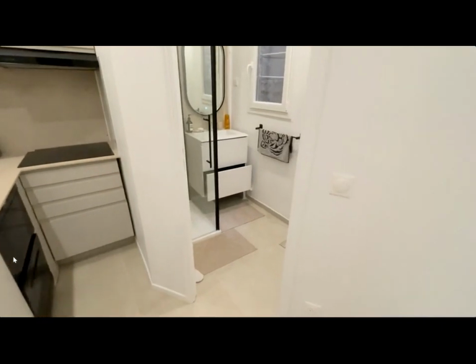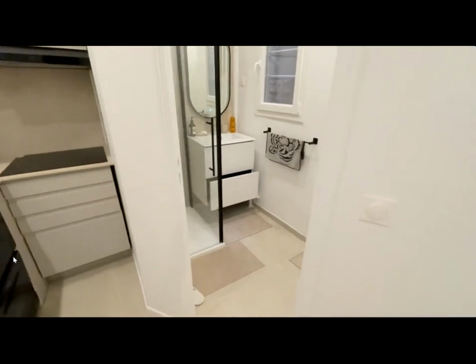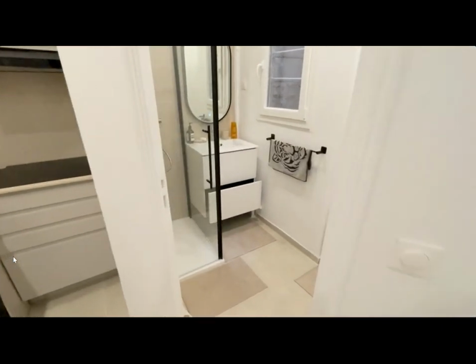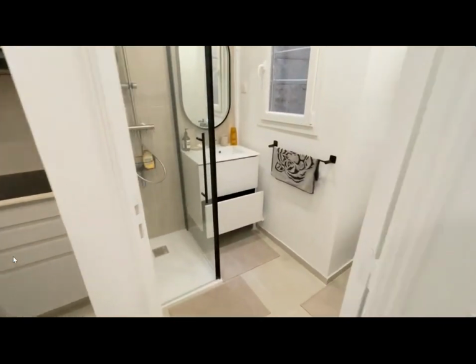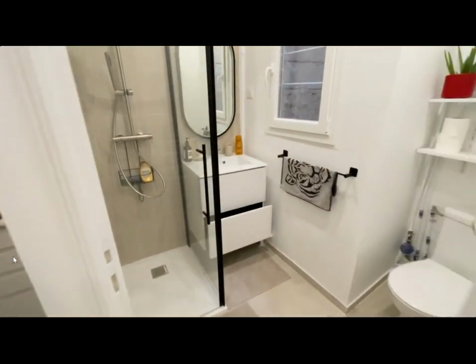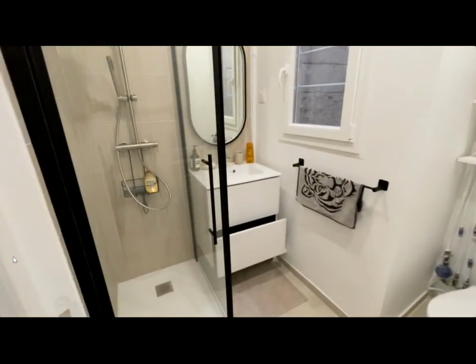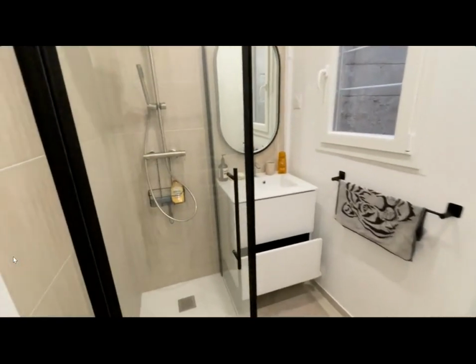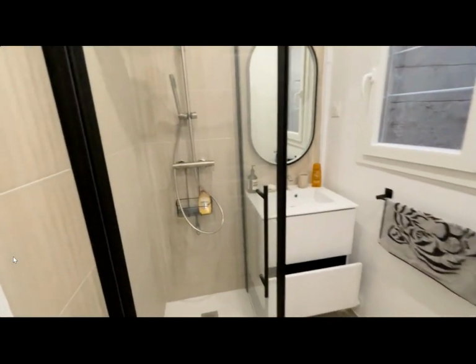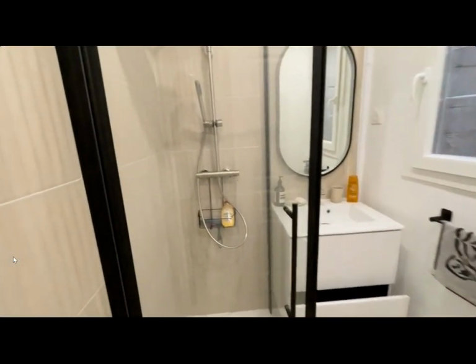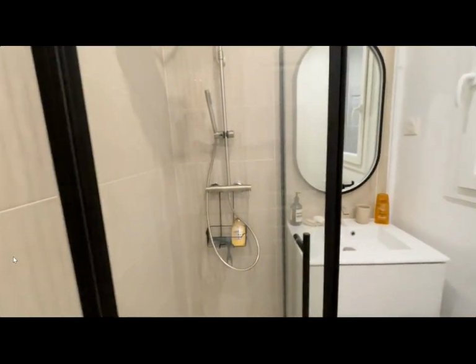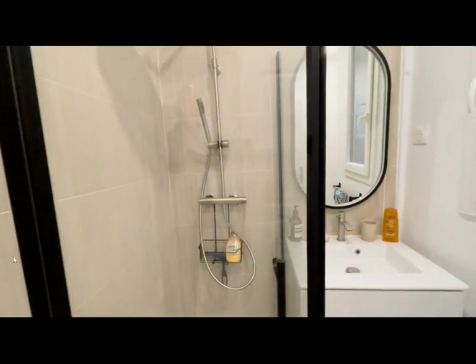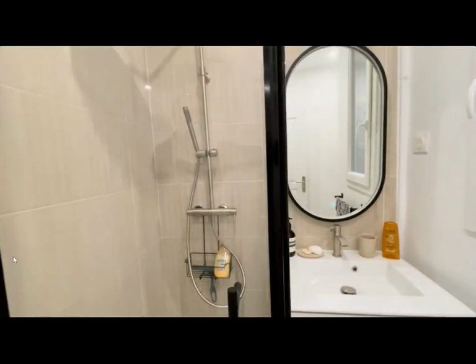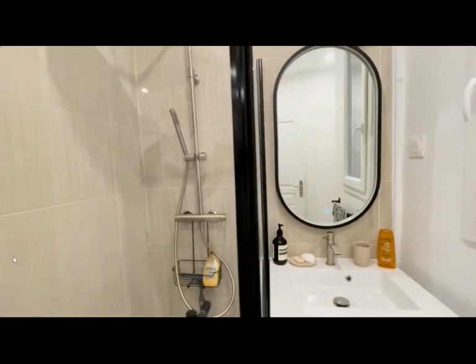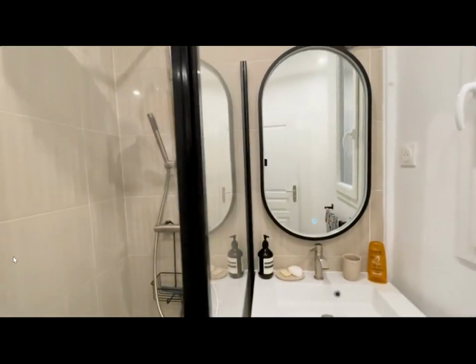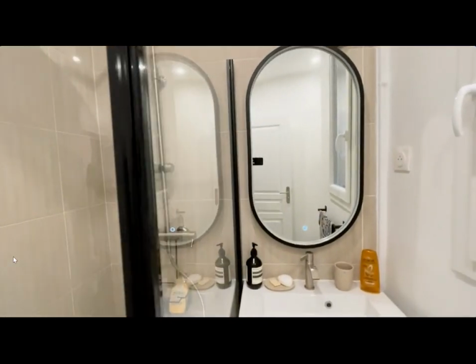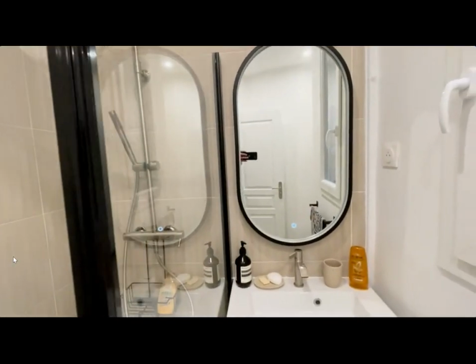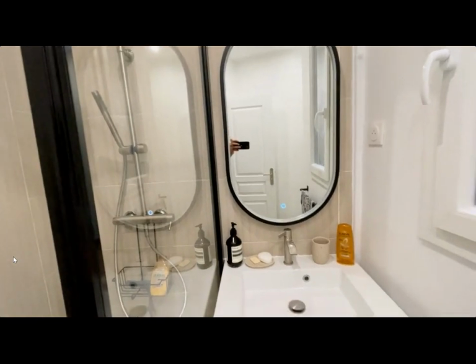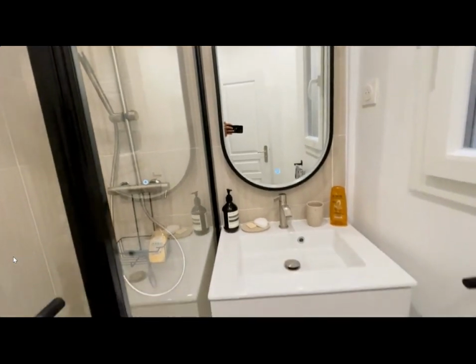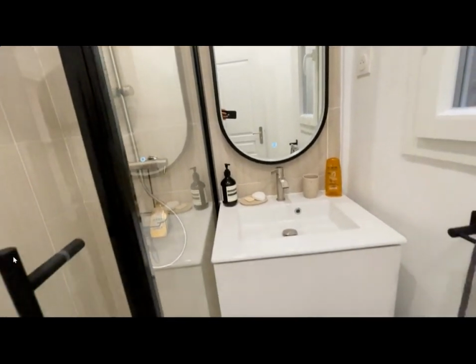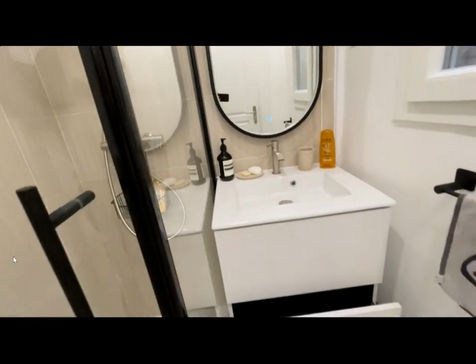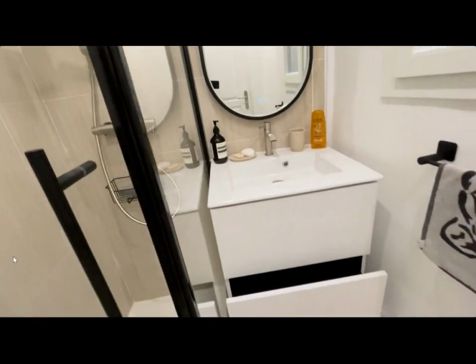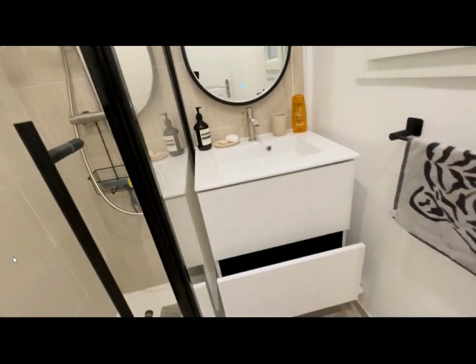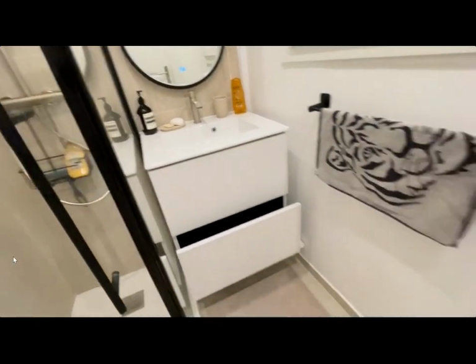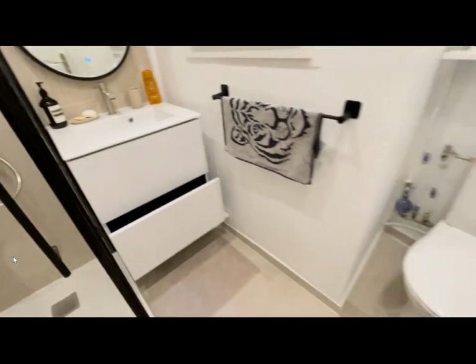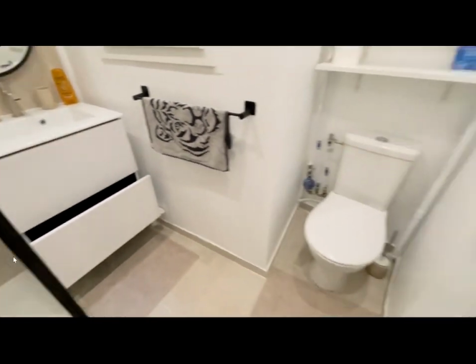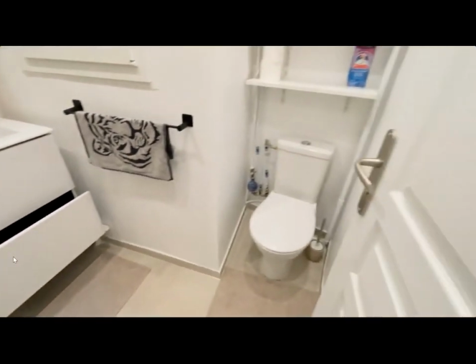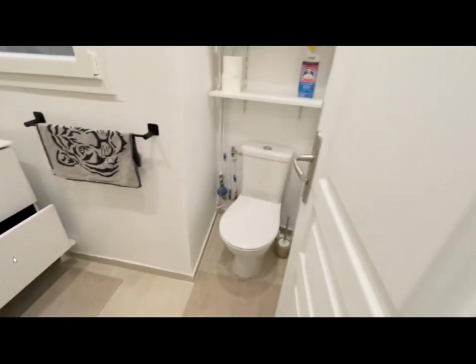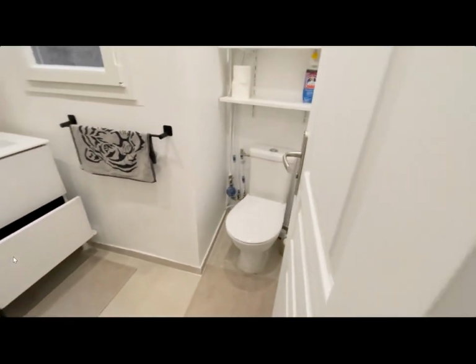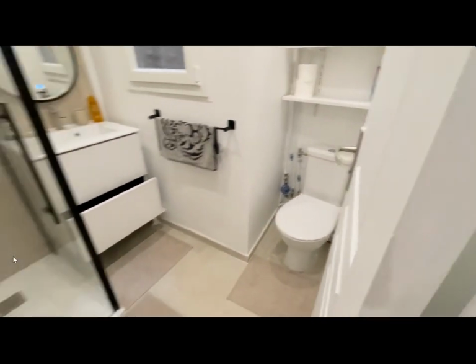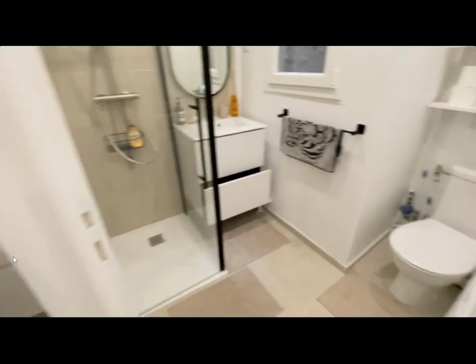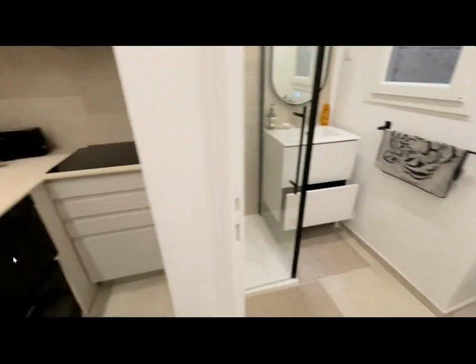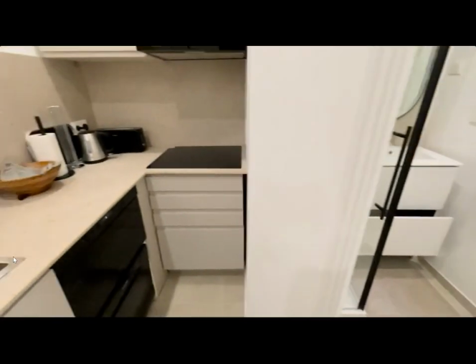And some other cleaning supplies. Over here is the bathroom with the shower, the sink, the mirror, some storage under the sink, and the toilet over here to the right with a window.